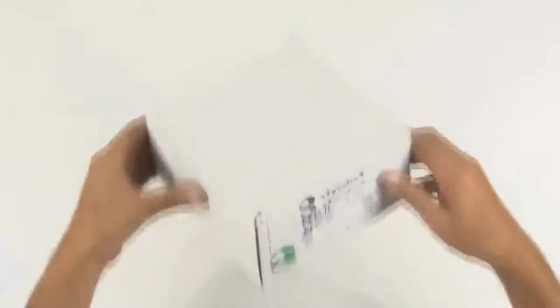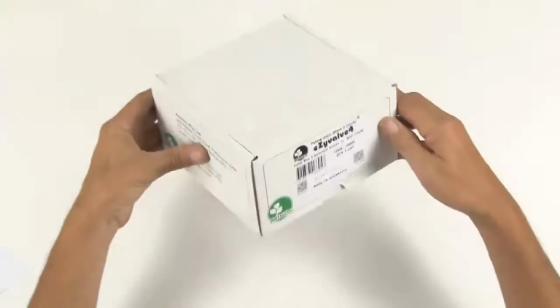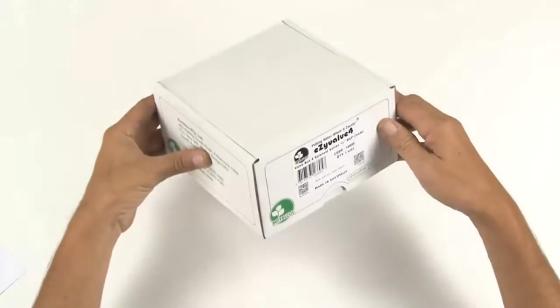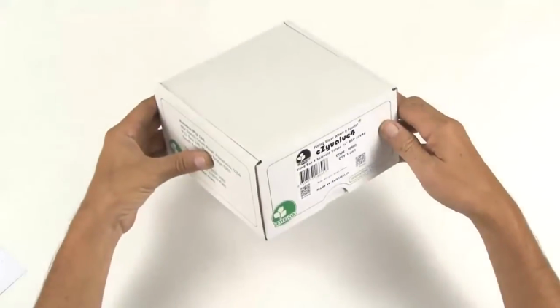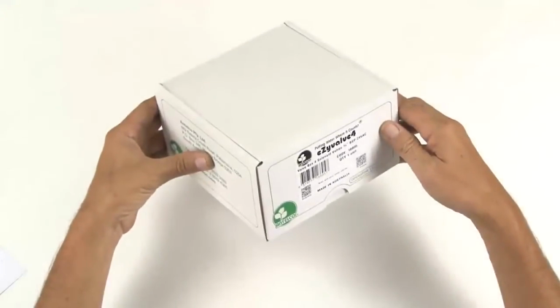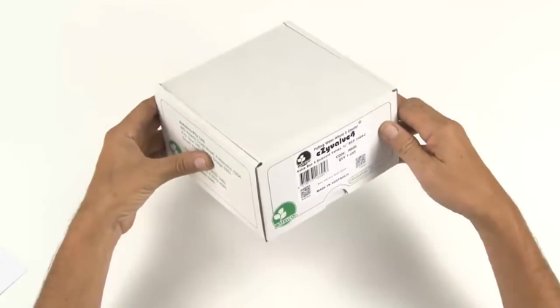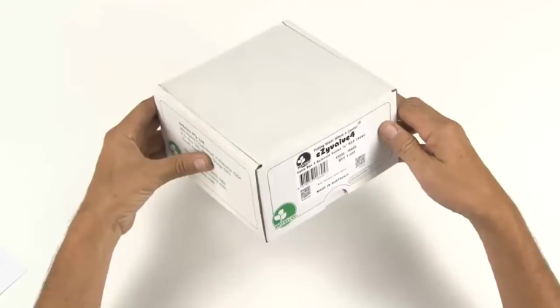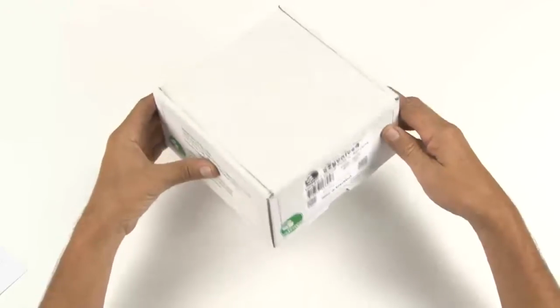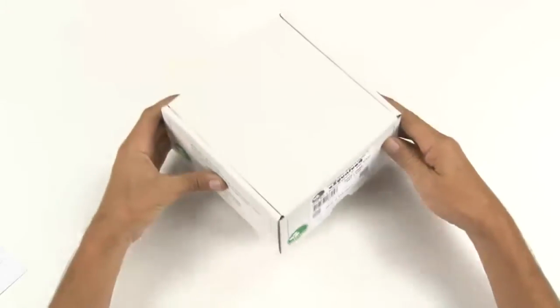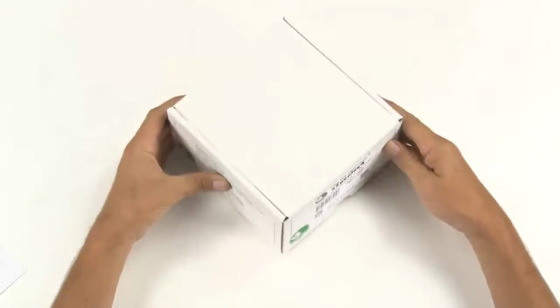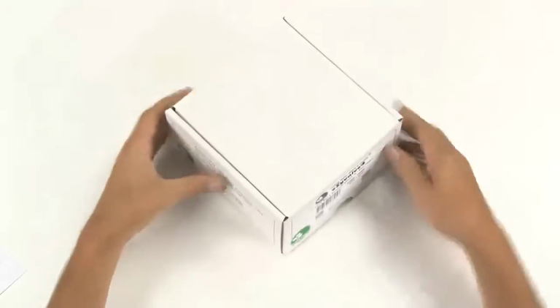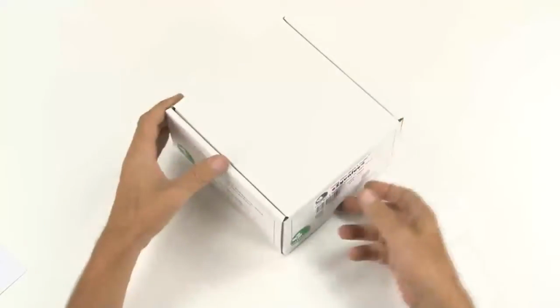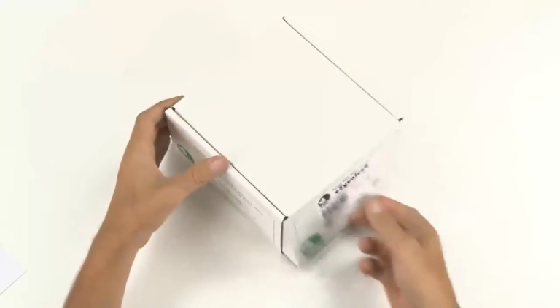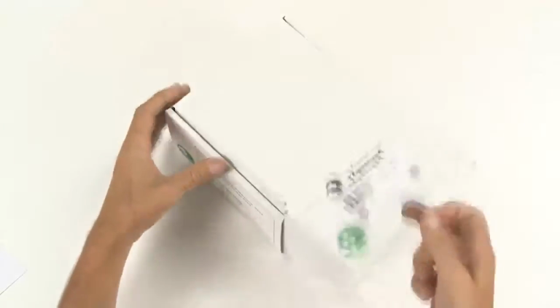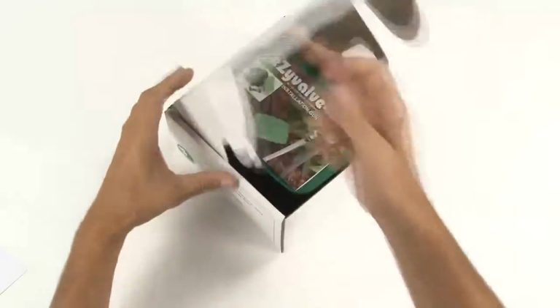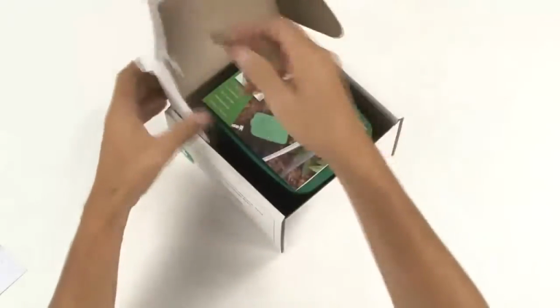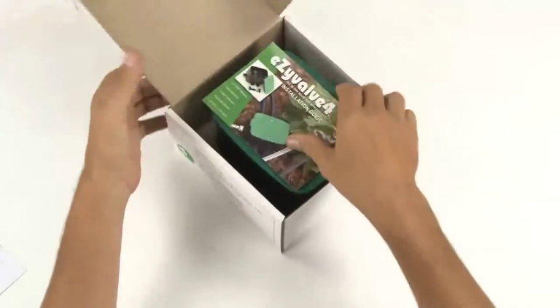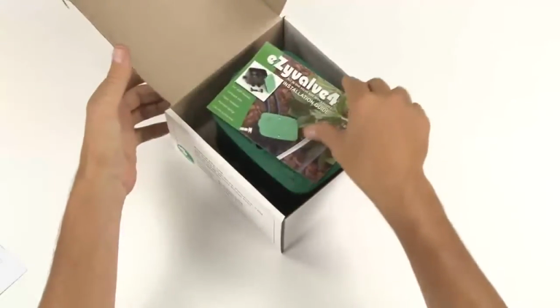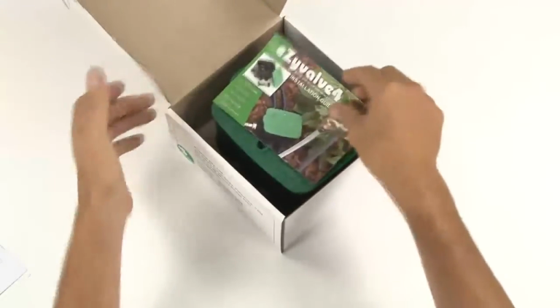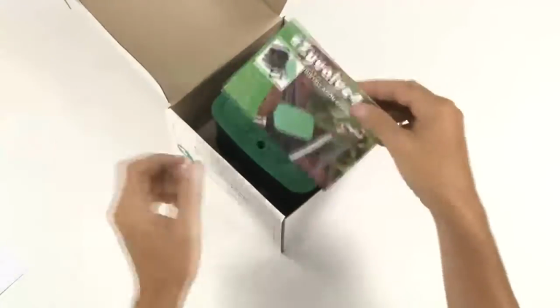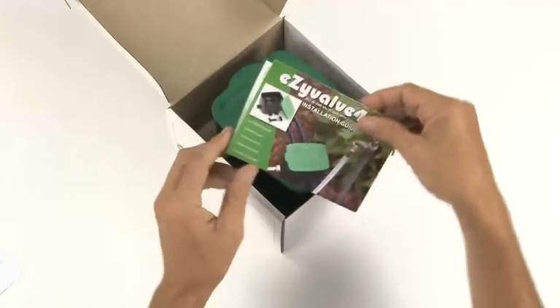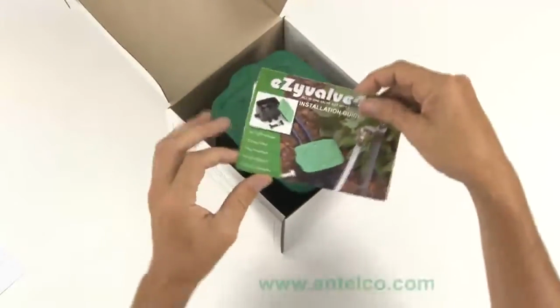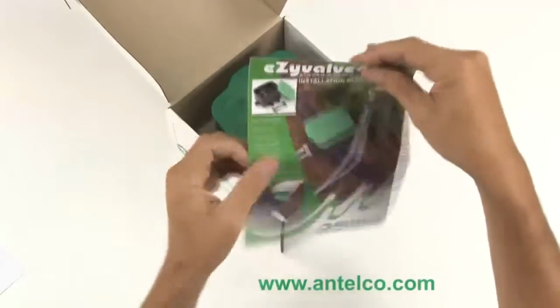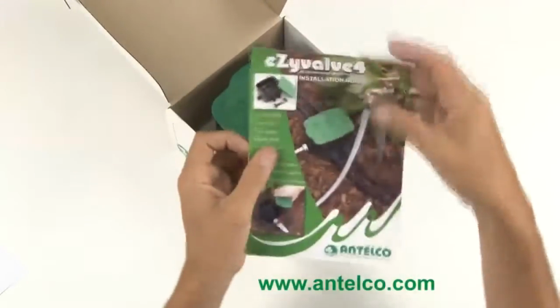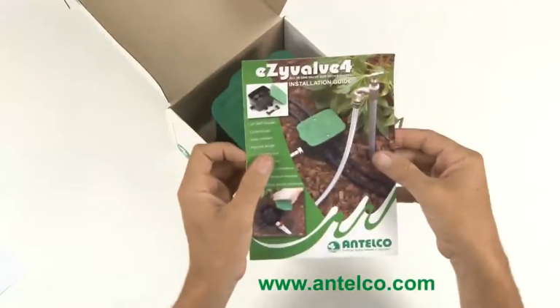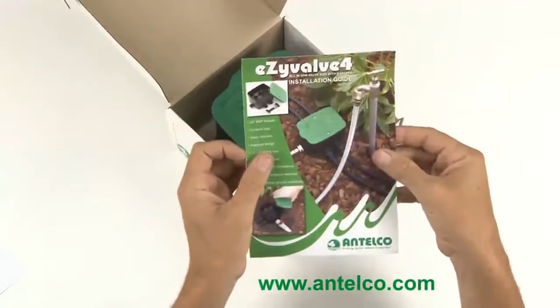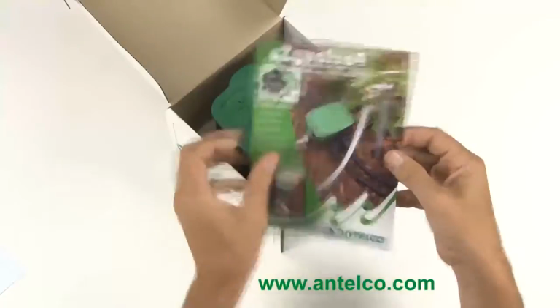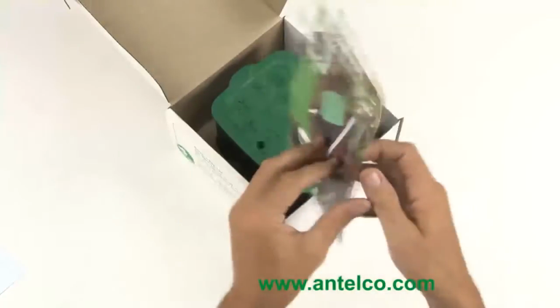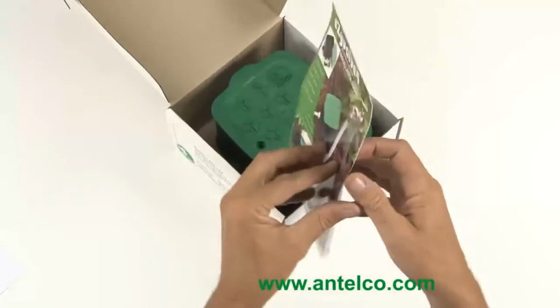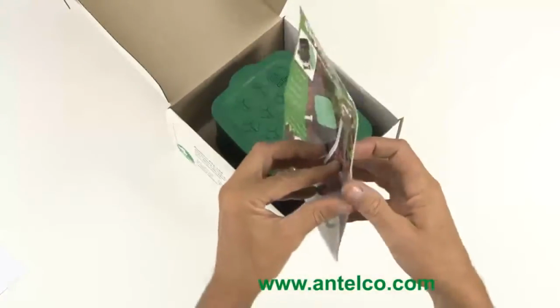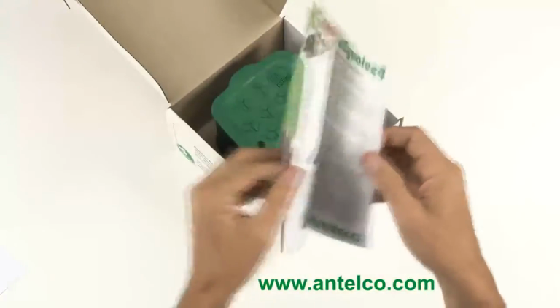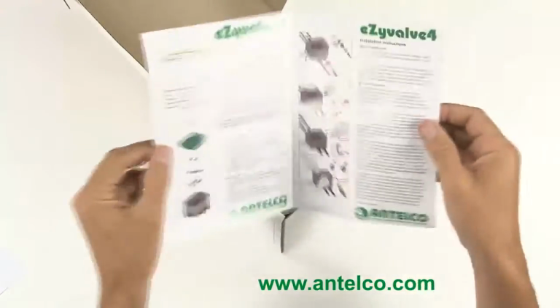This is how your EasyValve 4 arrives. Inside the carton you'll find a set of instructions. If you require another set, they can be downloaded from our website.